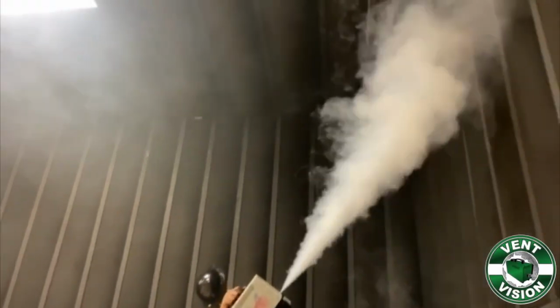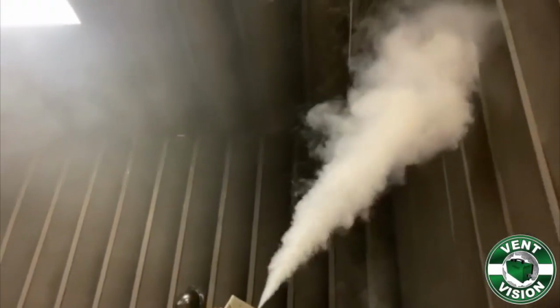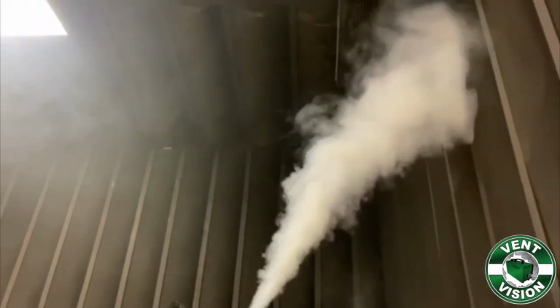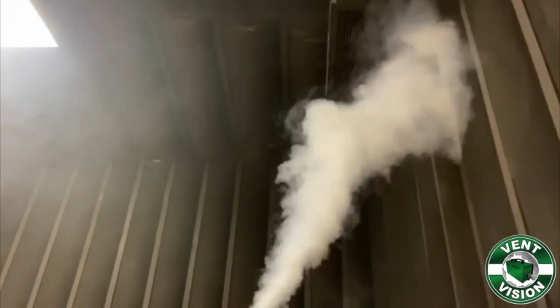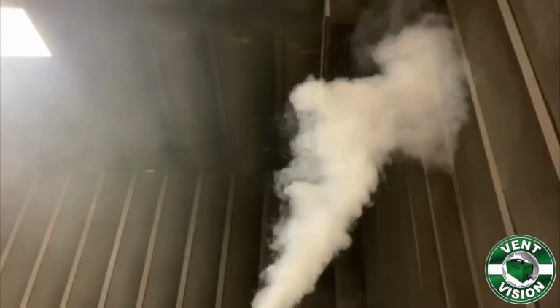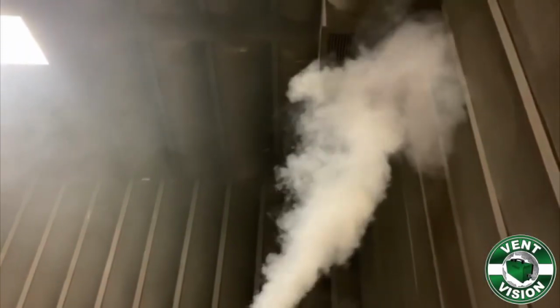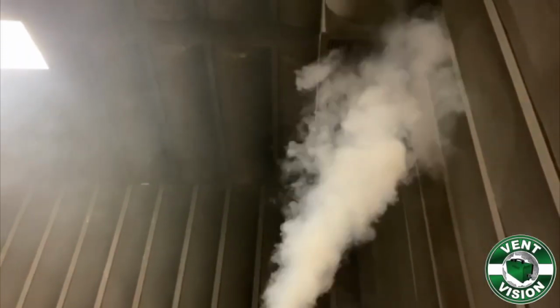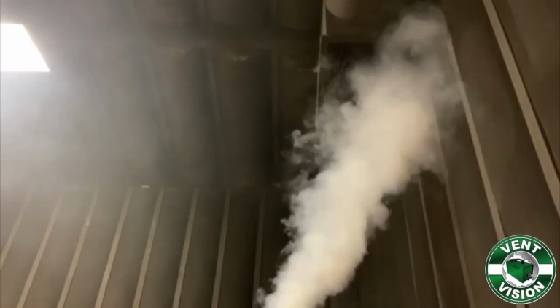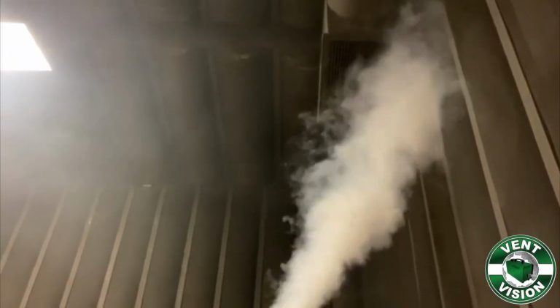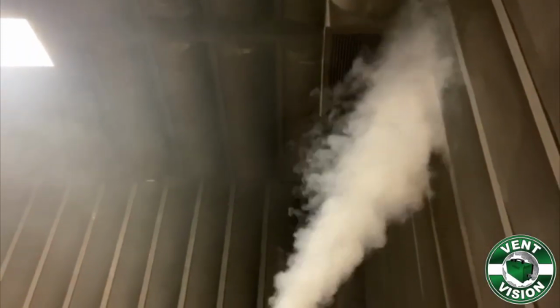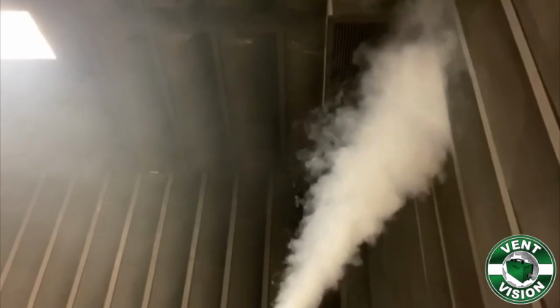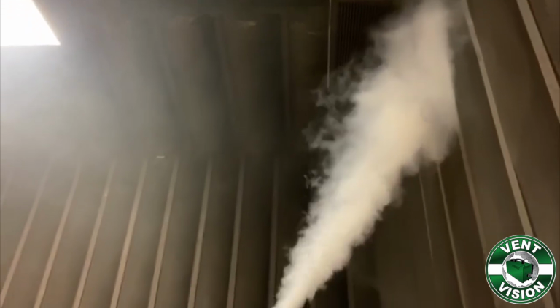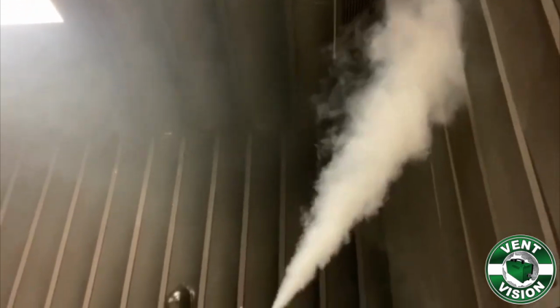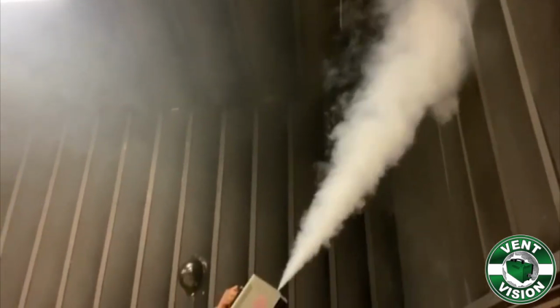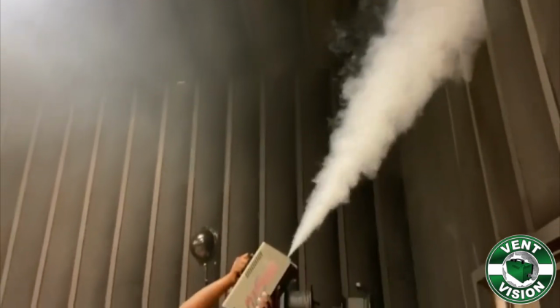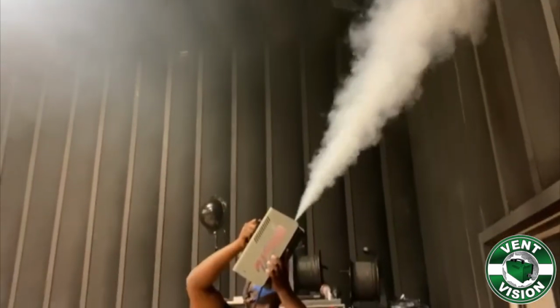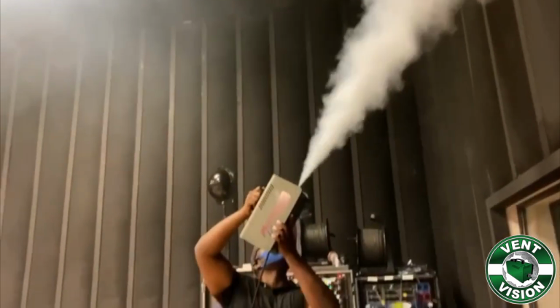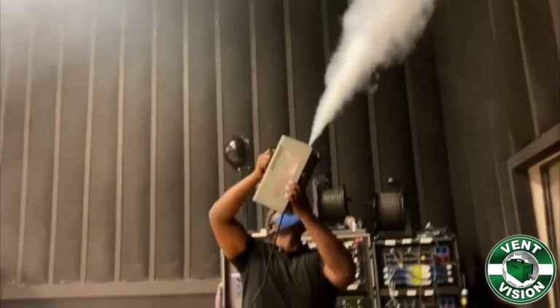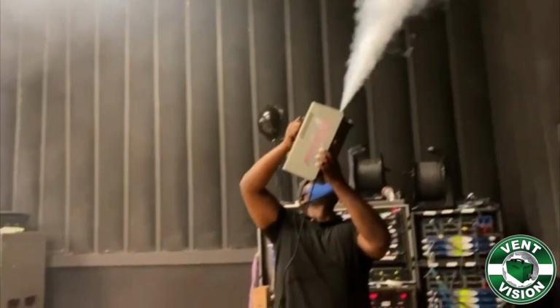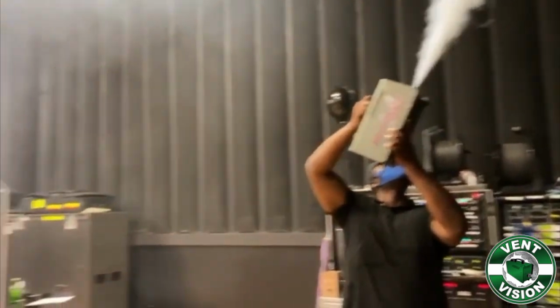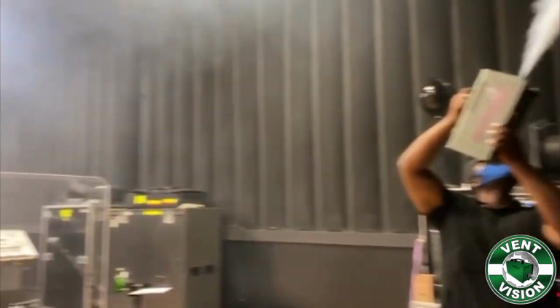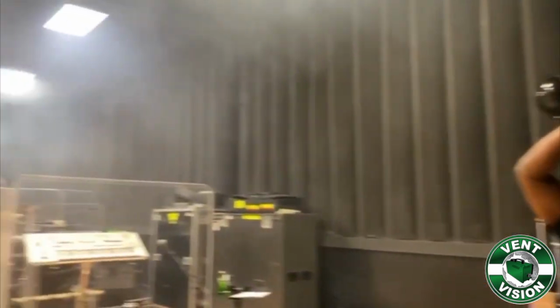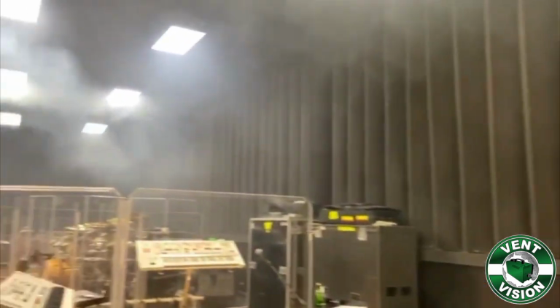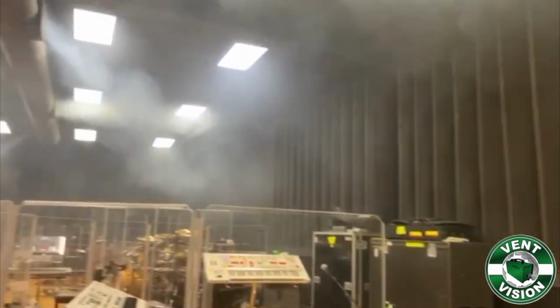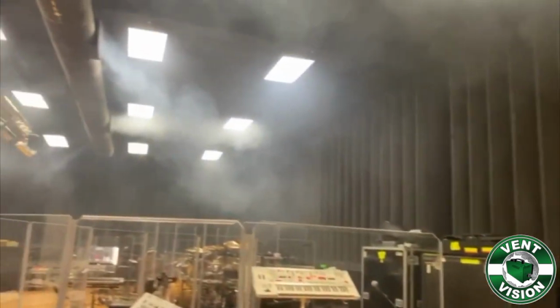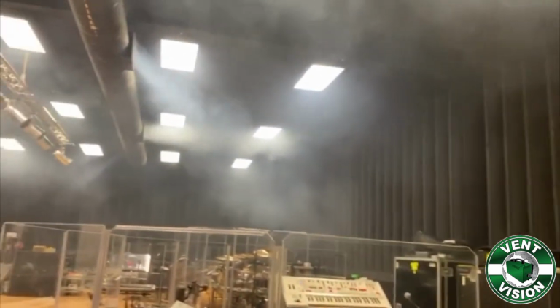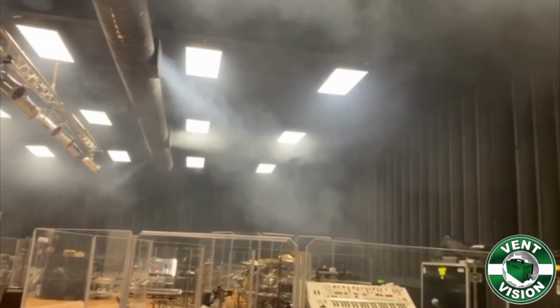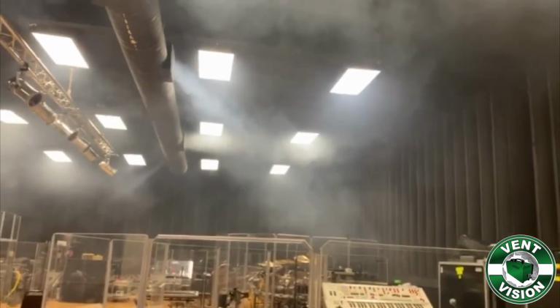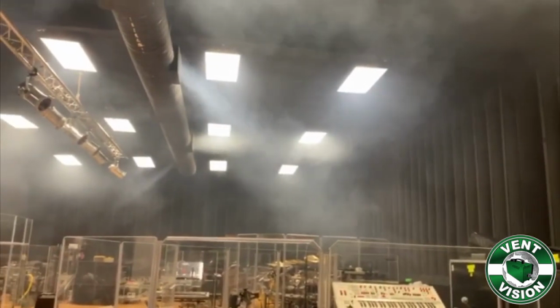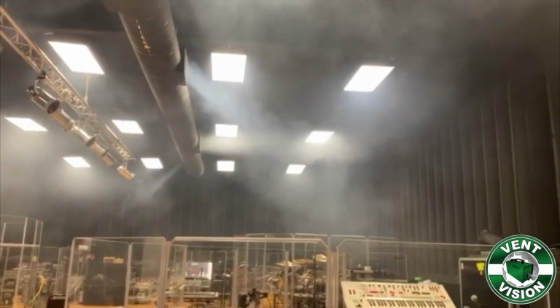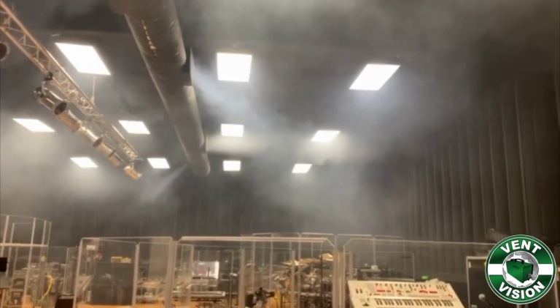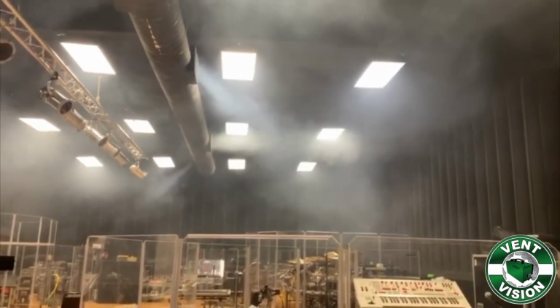Here's a great example of how to treat a large area with sensitive equipment. We're dispensing directly into the HVAC return, and it's being dispersed throughout the room through the supply vents.